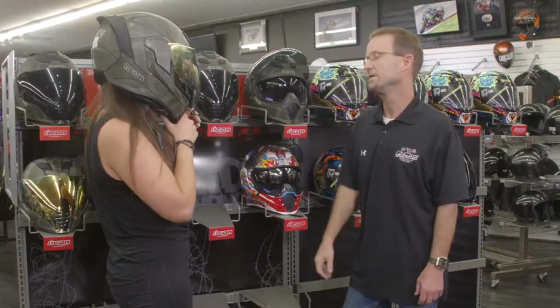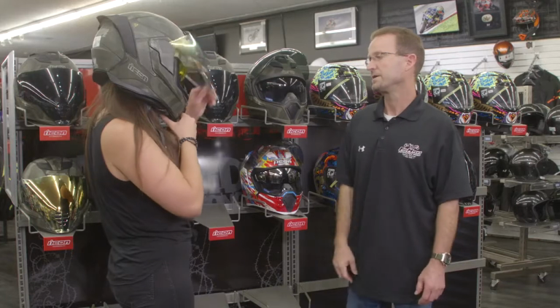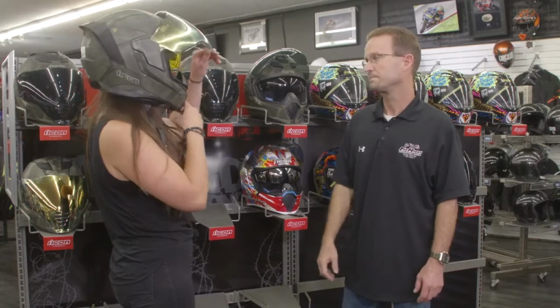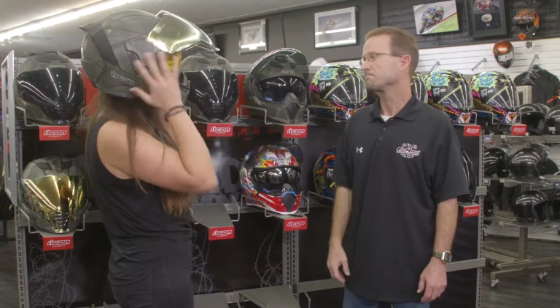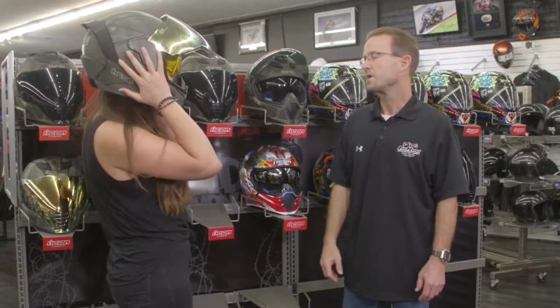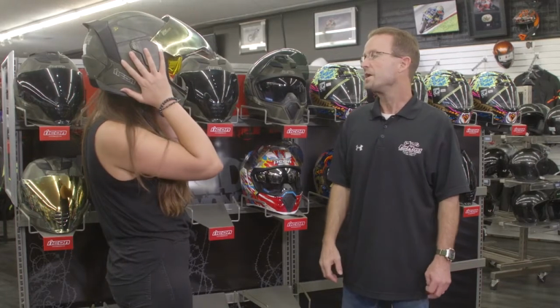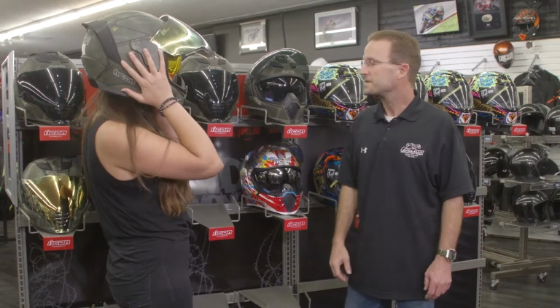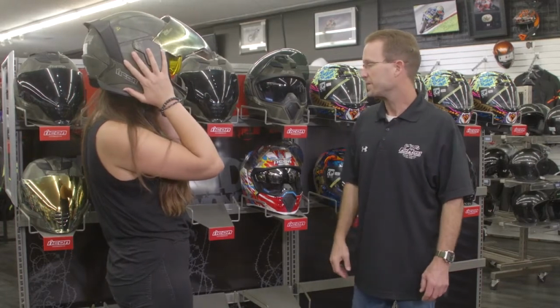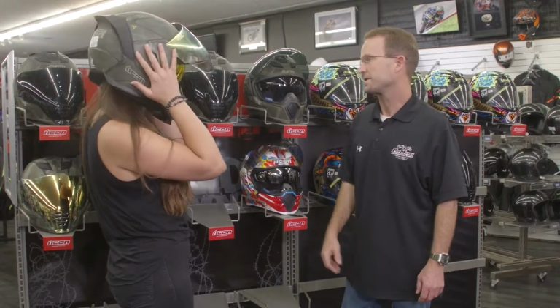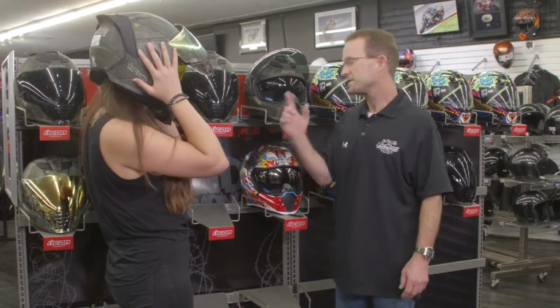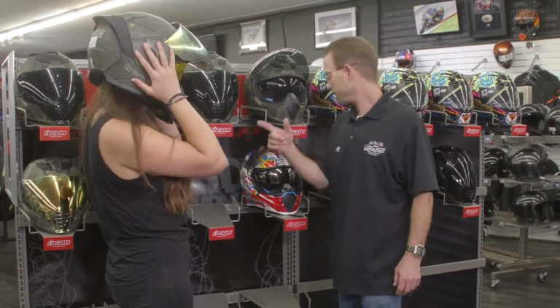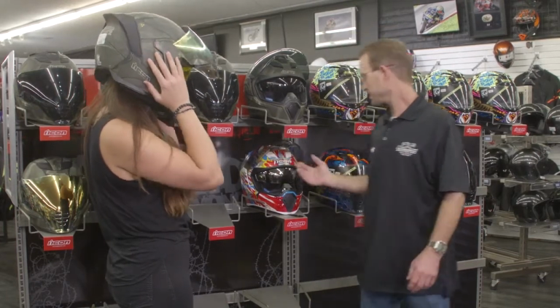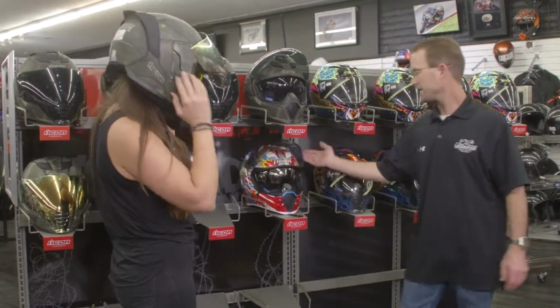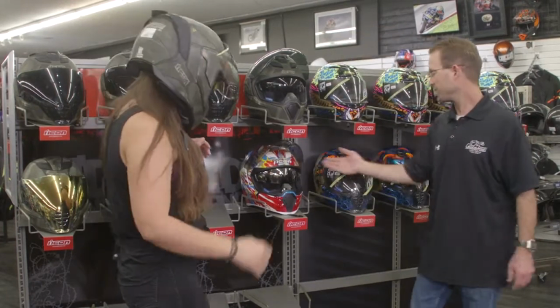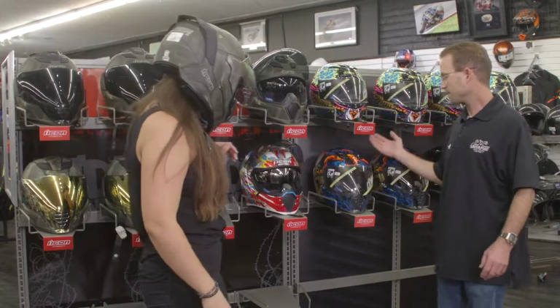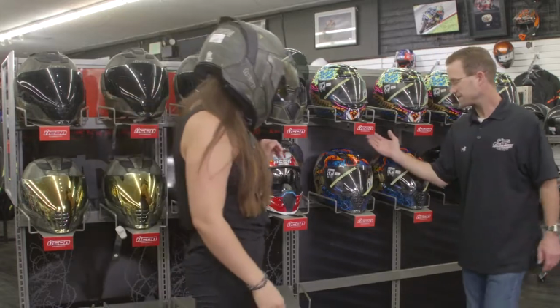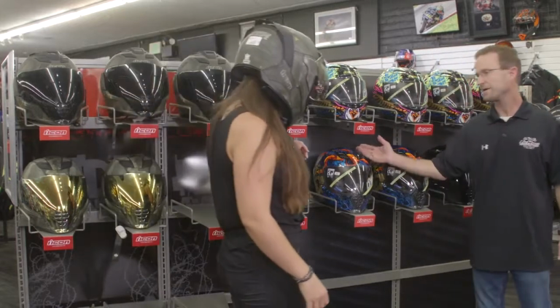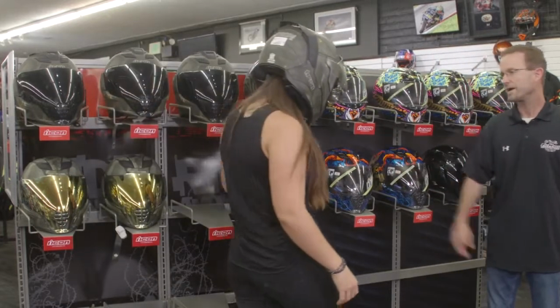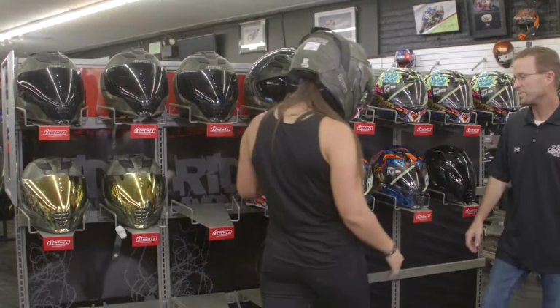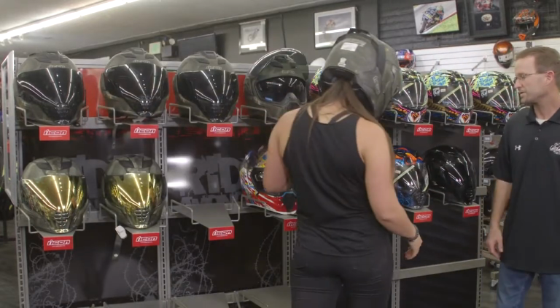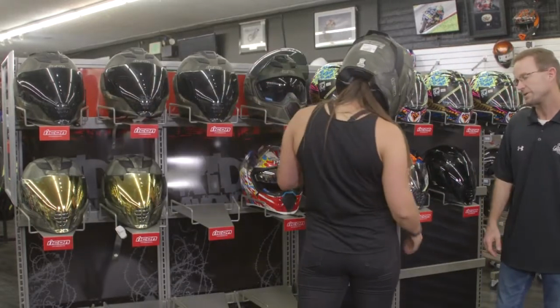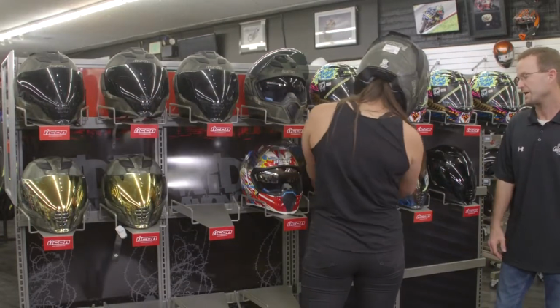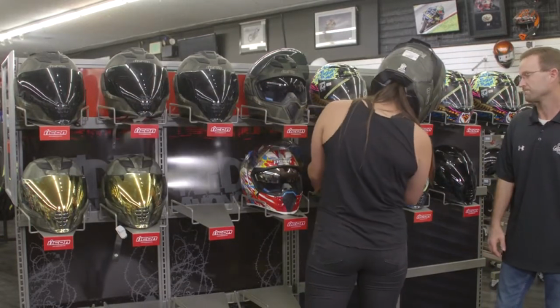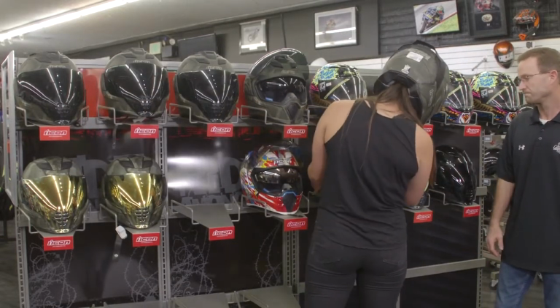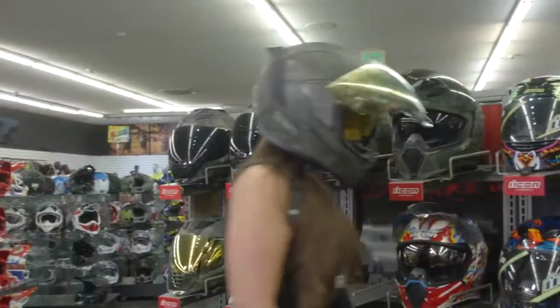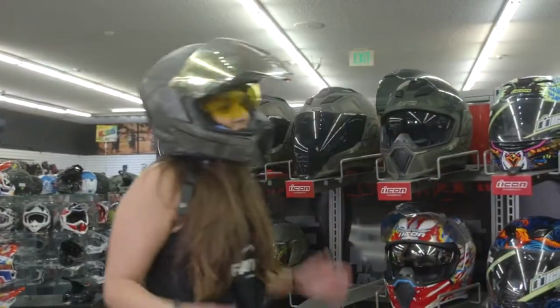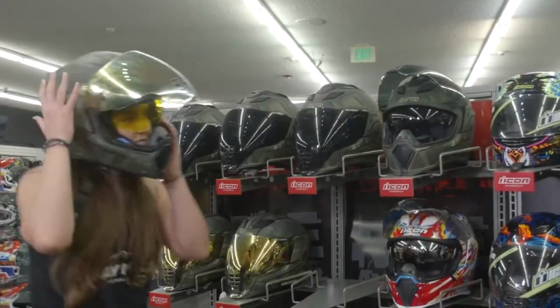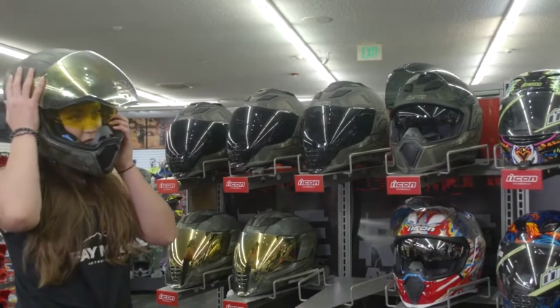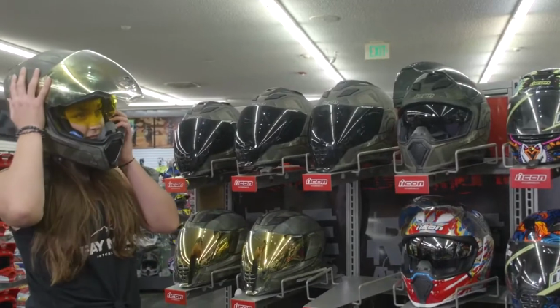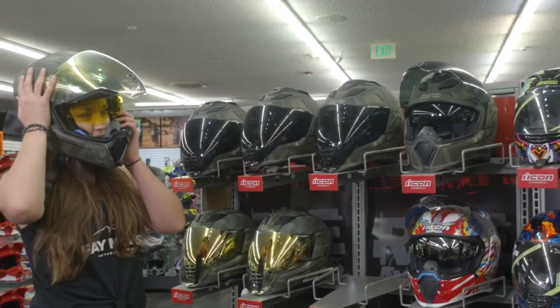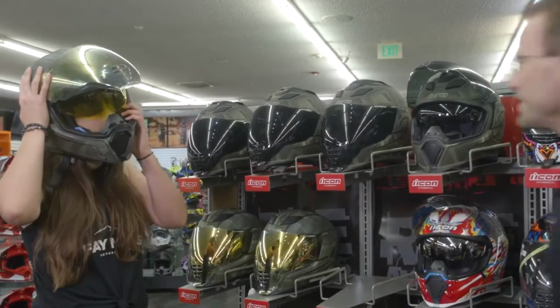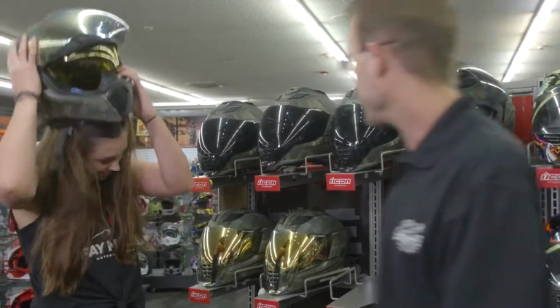Oh, nice. Does it come in any other colors? It does come in a bunch of colors. It comes in that one, and it comes in a couple other colors that I stock here, and a couple other colors that I don't stock. I think I like it. I want to purchase it. Cool, come with me, we'll help you out.